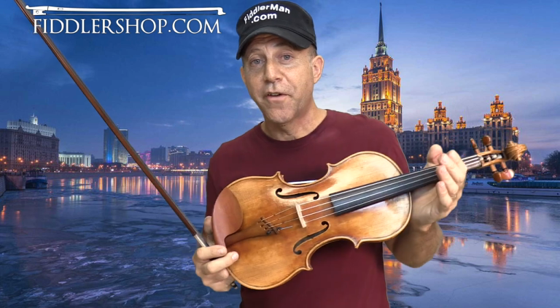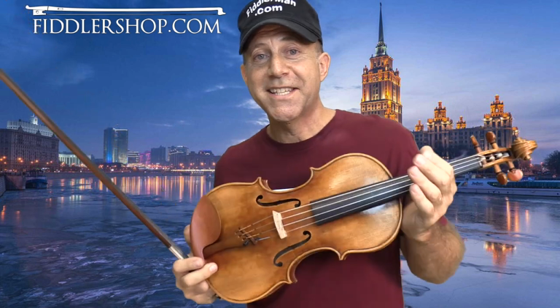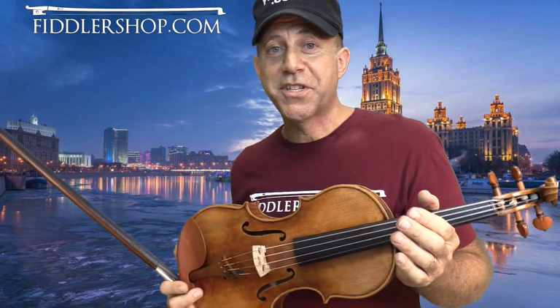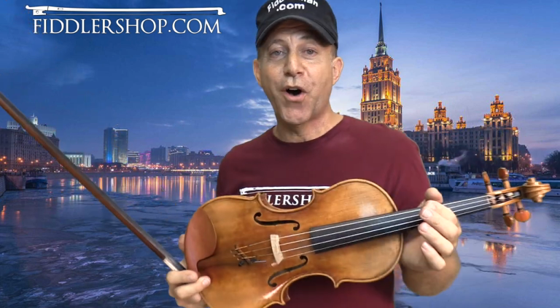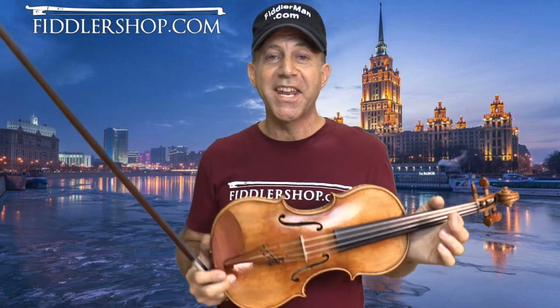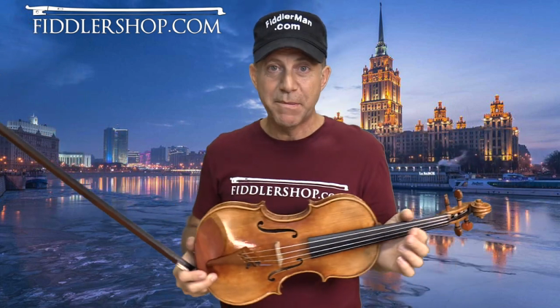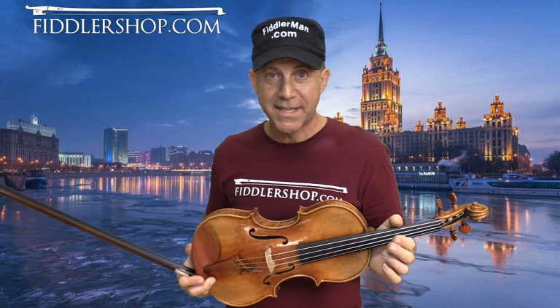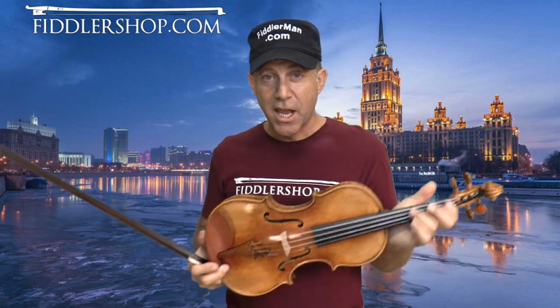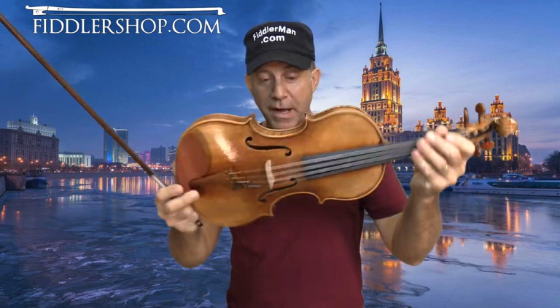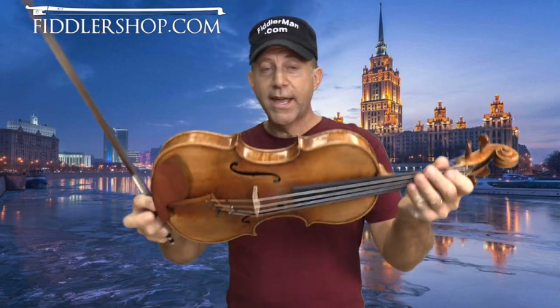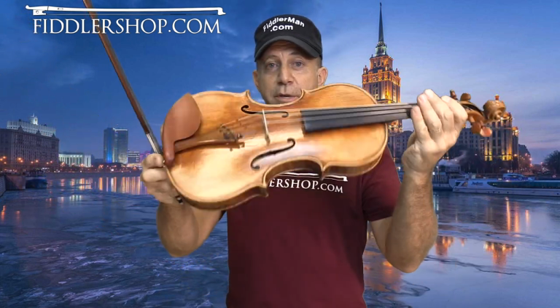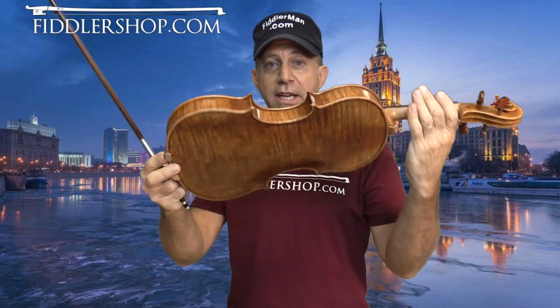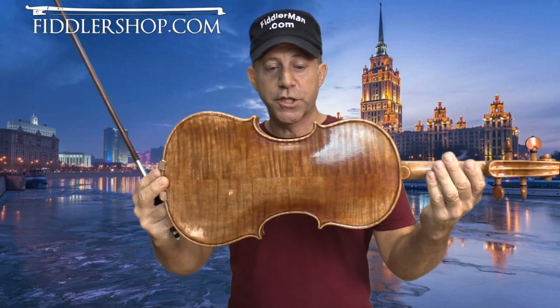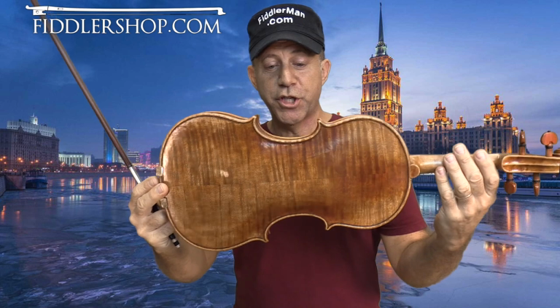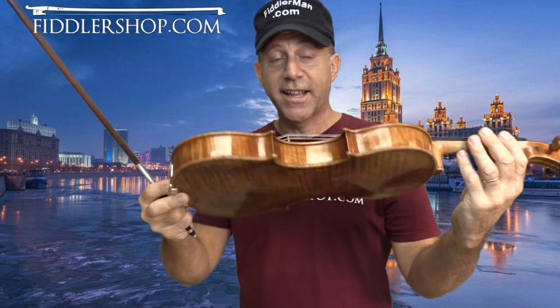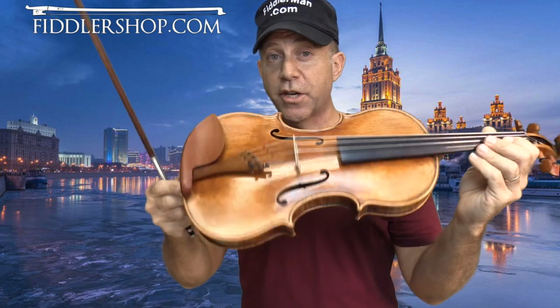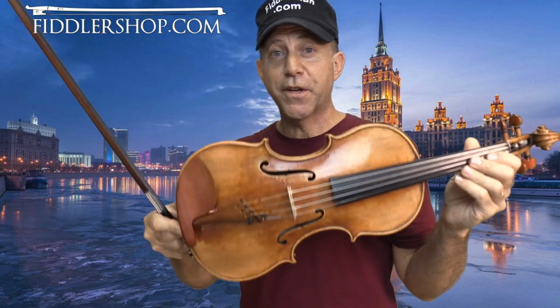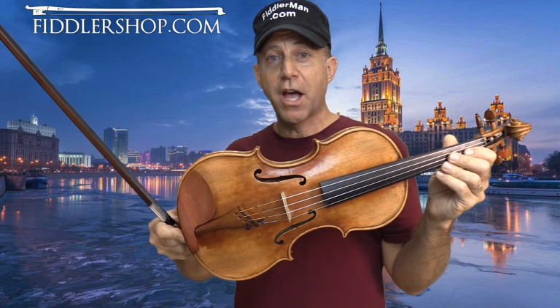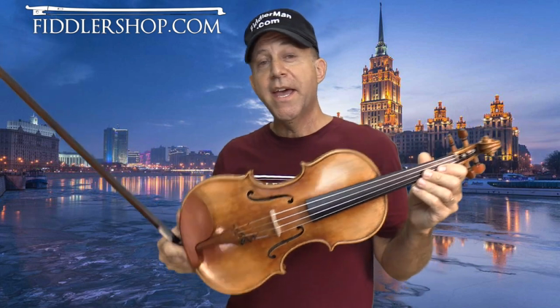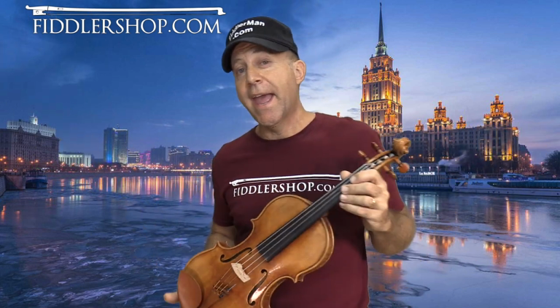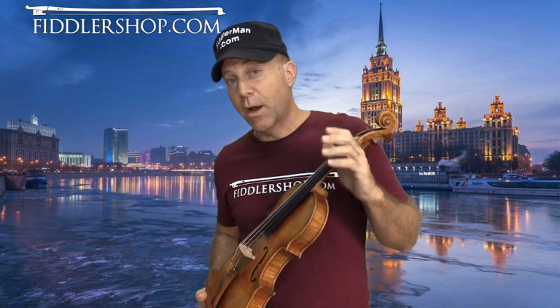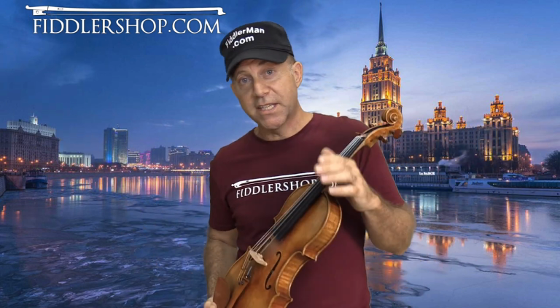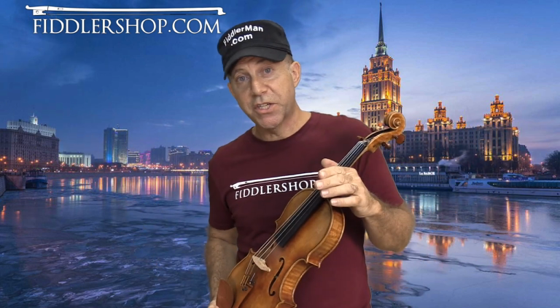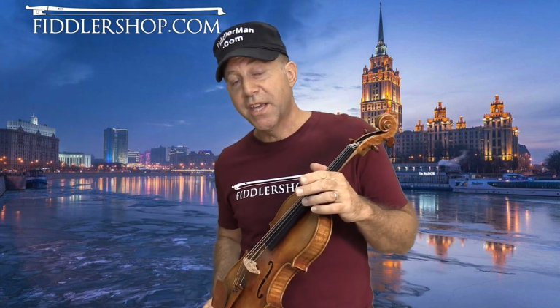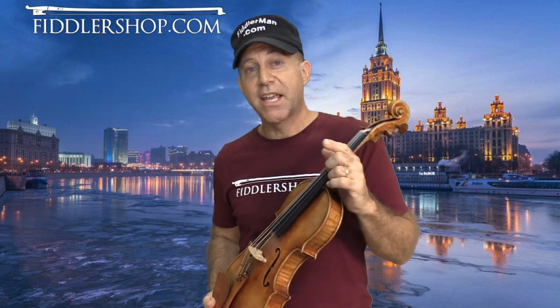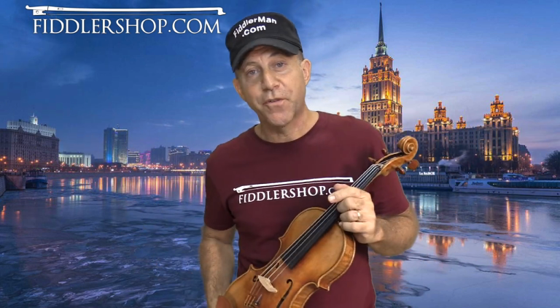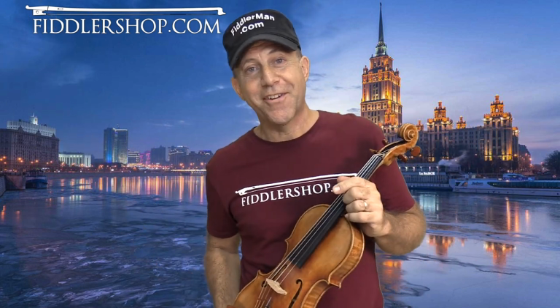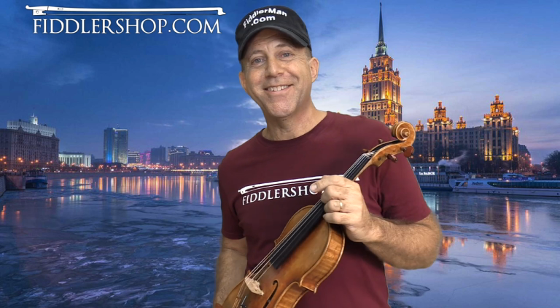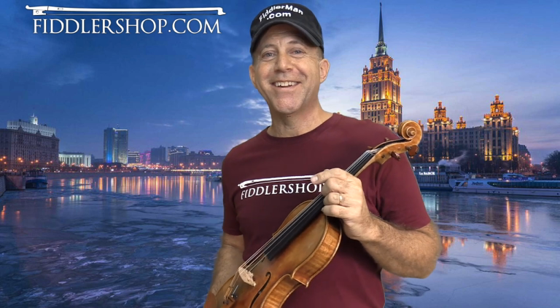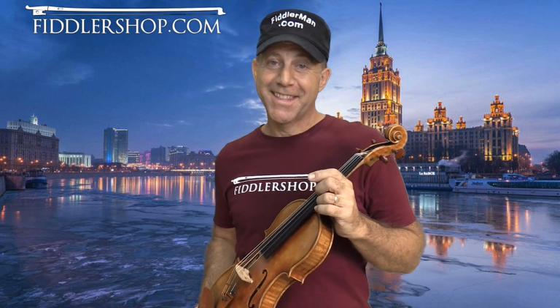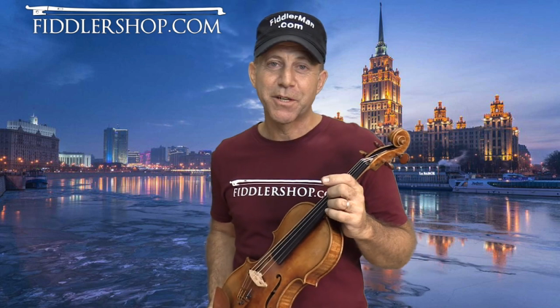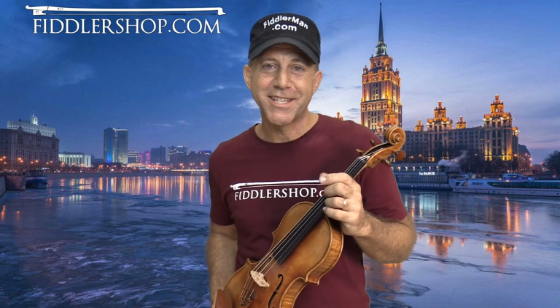And that's it. You have a nice, interesting, fun, and easy piece. This by the way is a Magini — a Holstein Magini Violin that you can get at Fiddler Shop — and that was this week's tune. Stay tuned for another great tune next week. Thanks so much for watching.